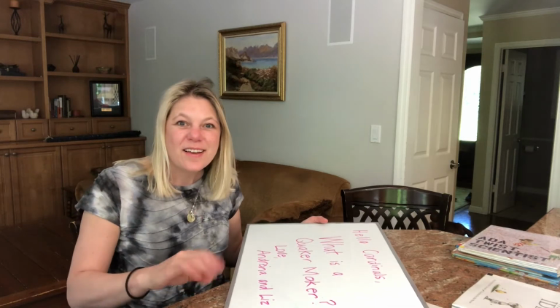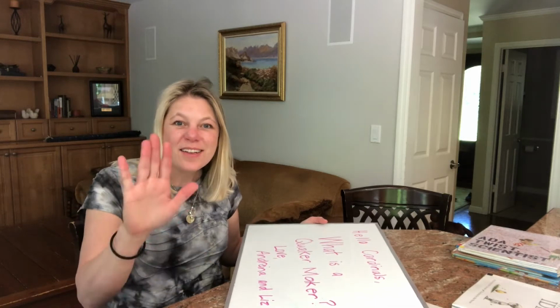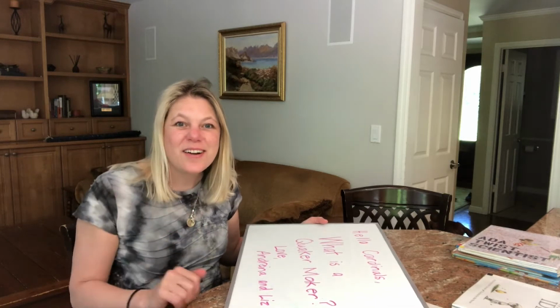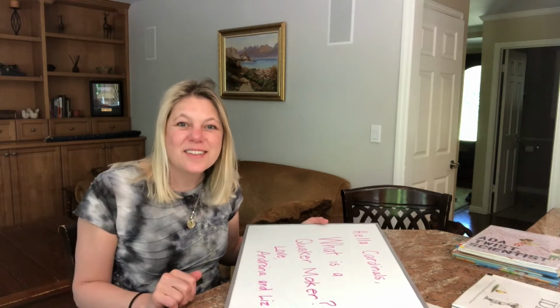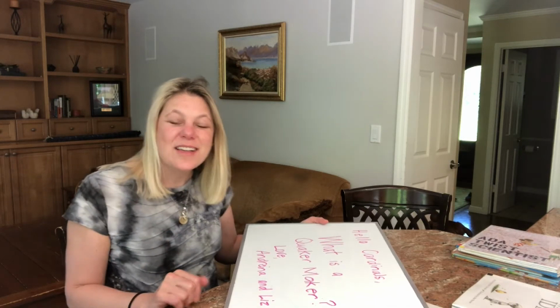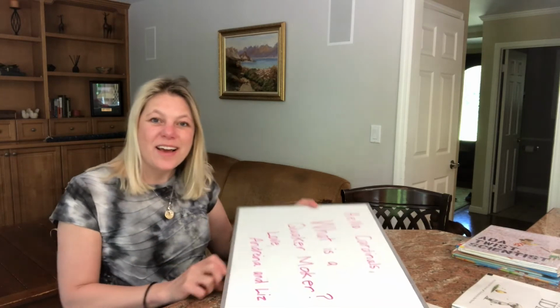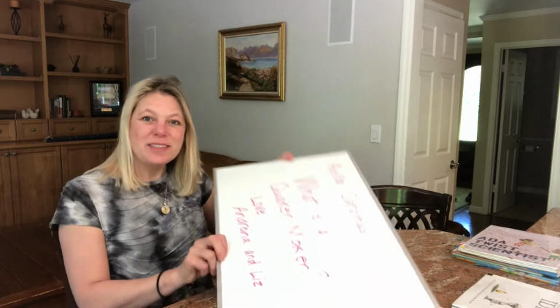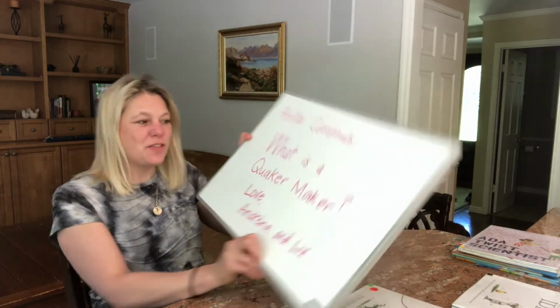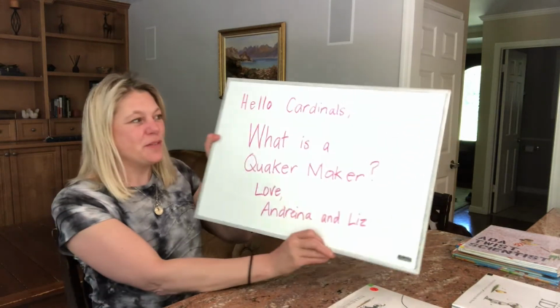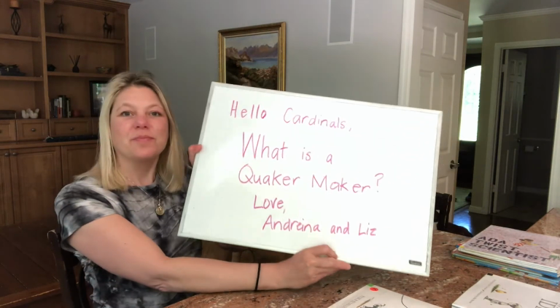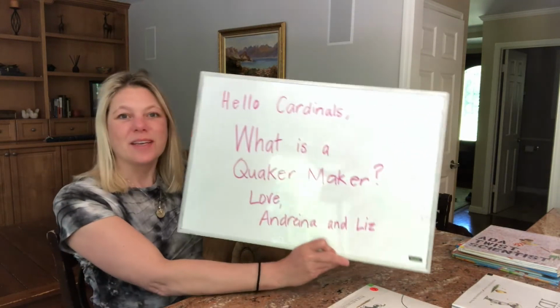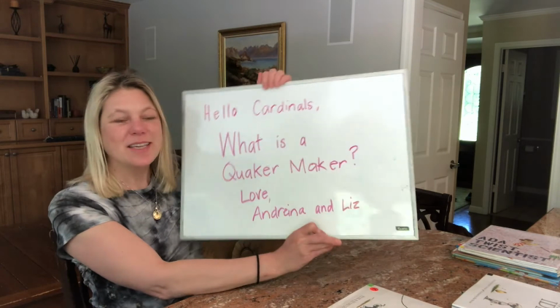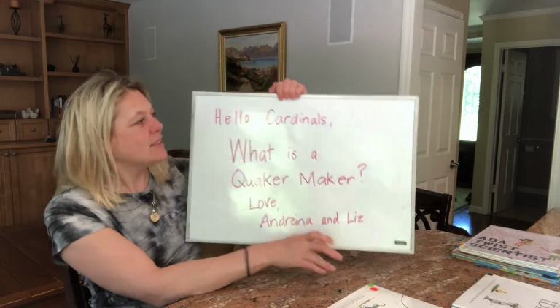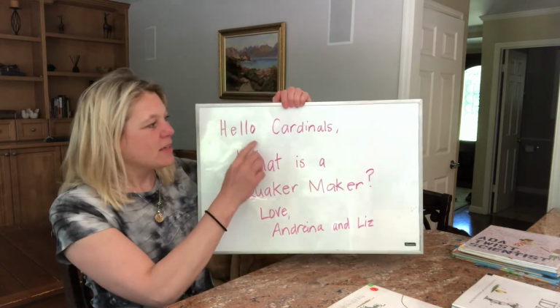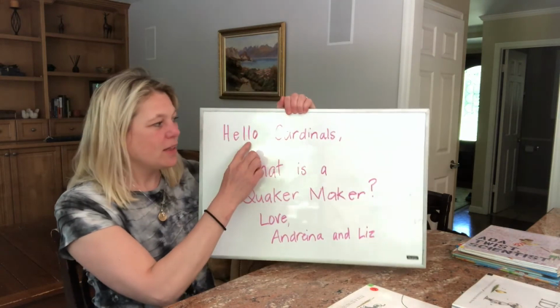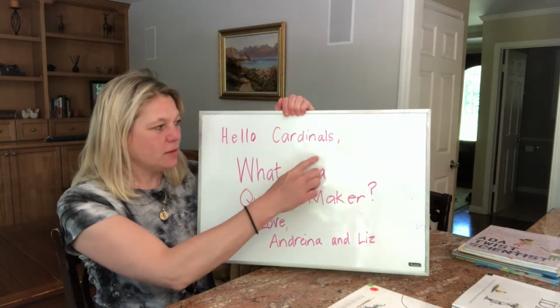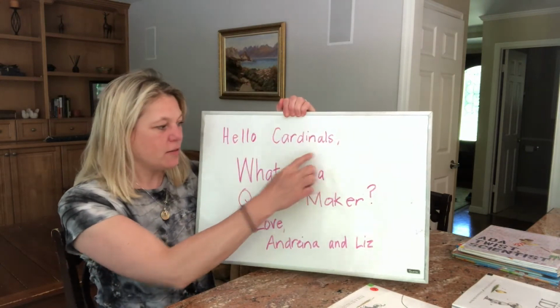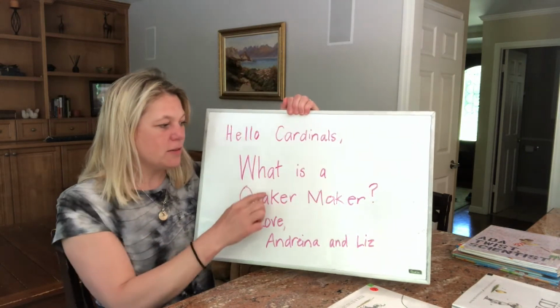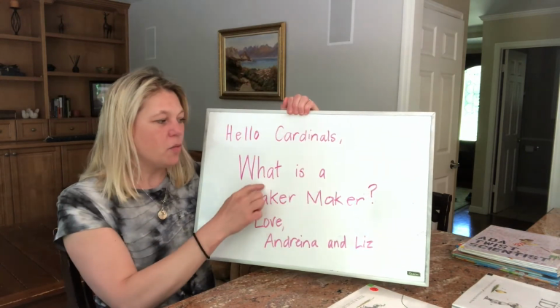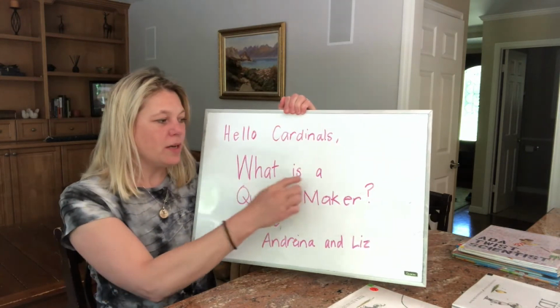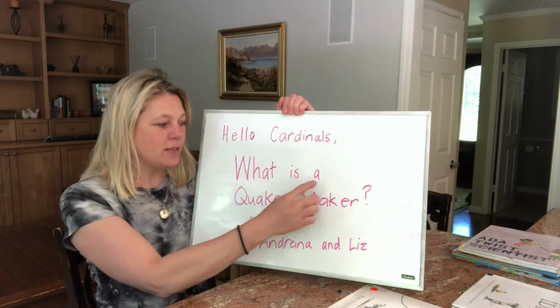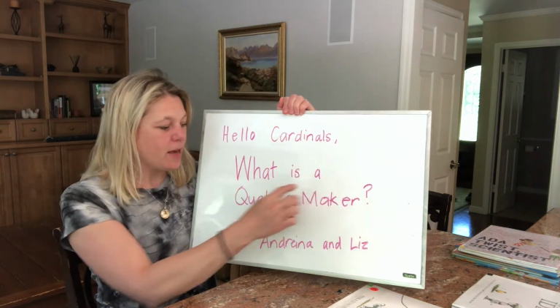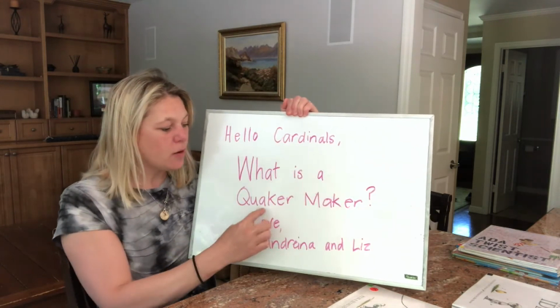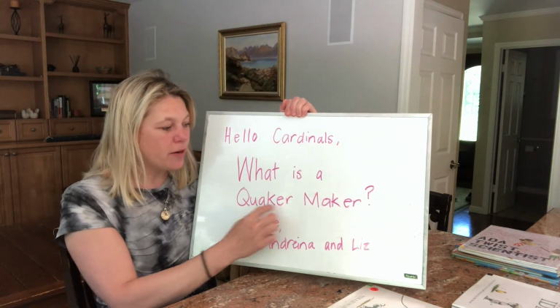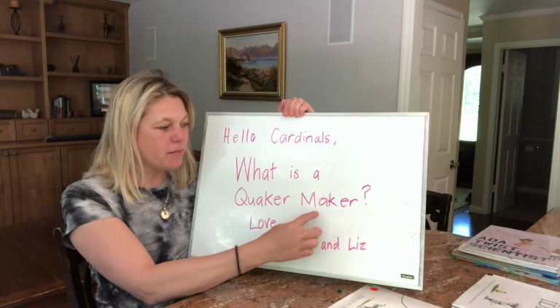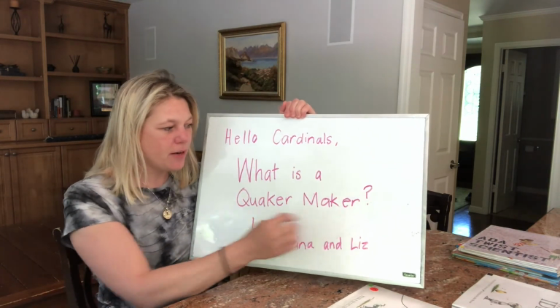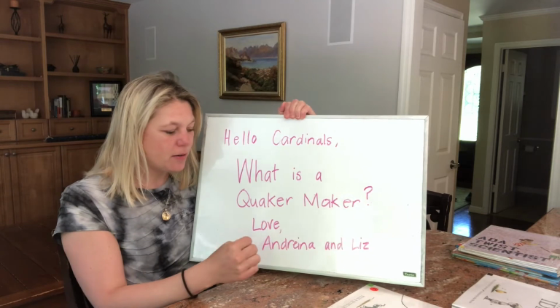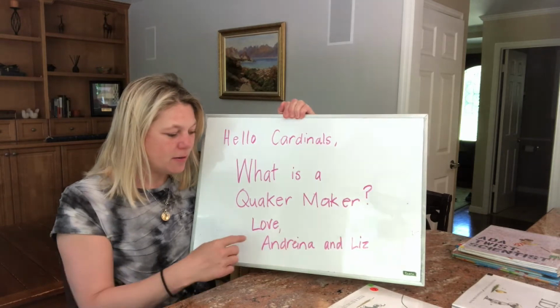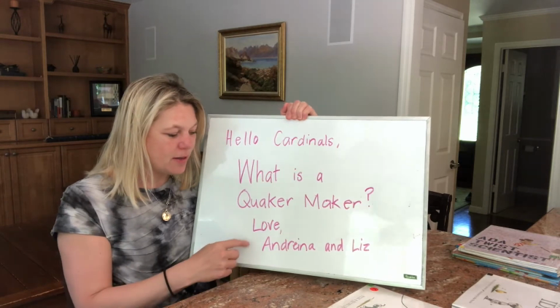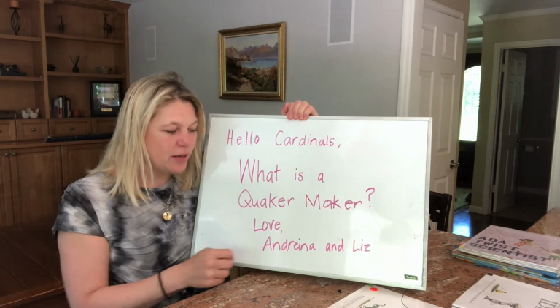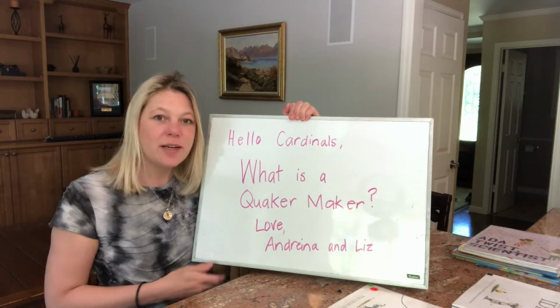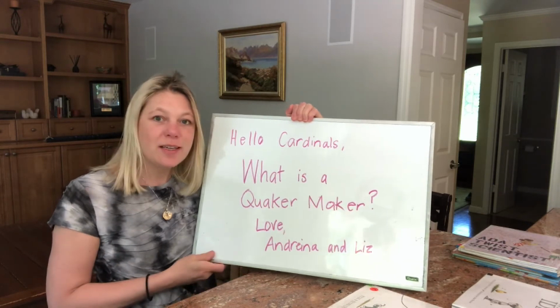Hello Cardinals! I have a message for you. It says, Hello Cardinals! What is a Quaker maker? Love, Andrina and Liz.